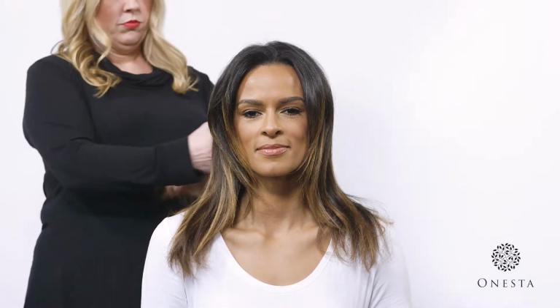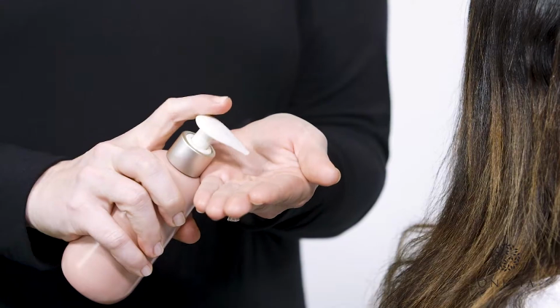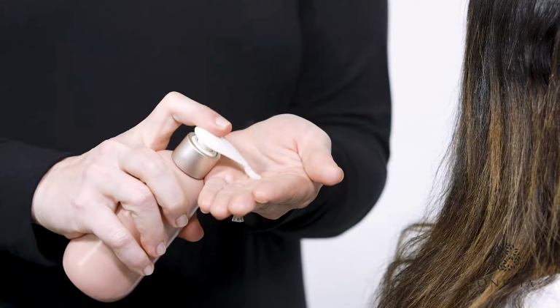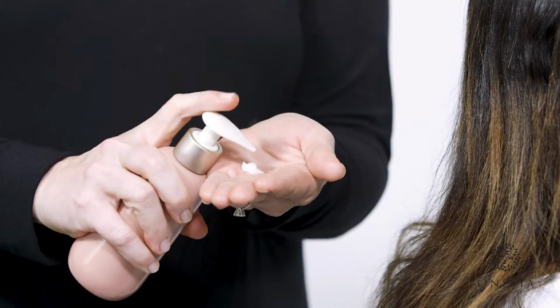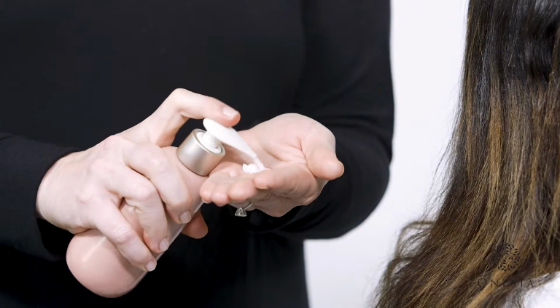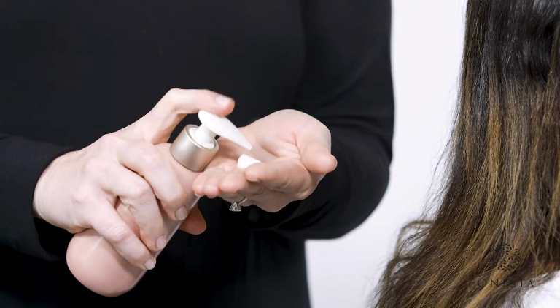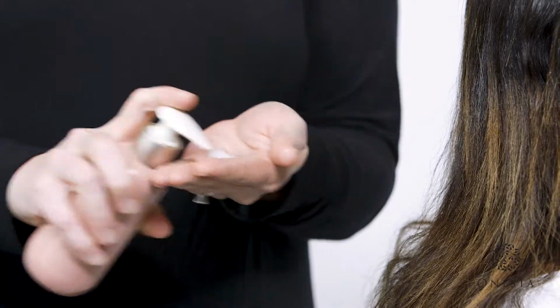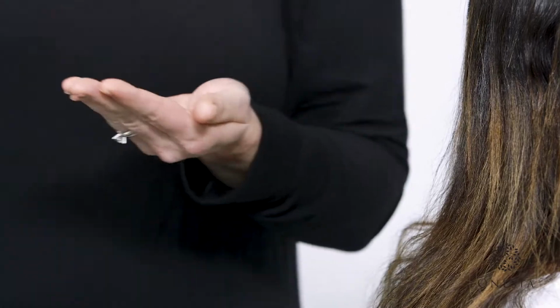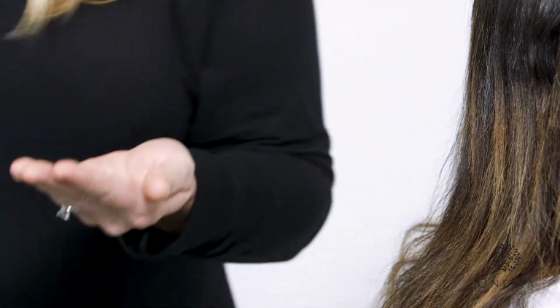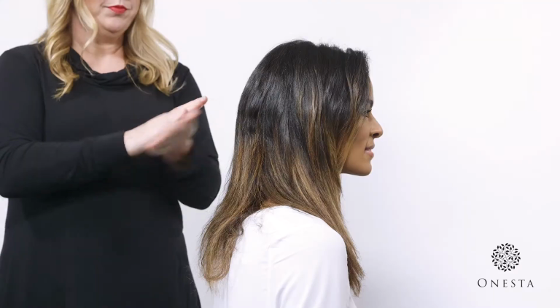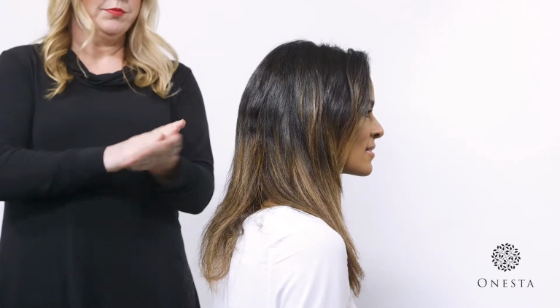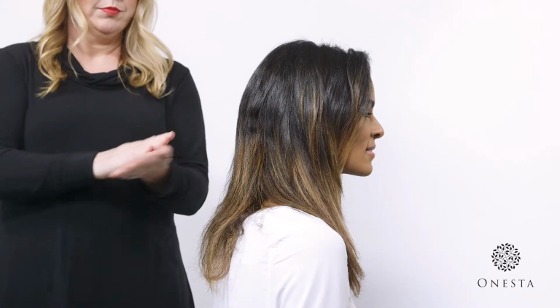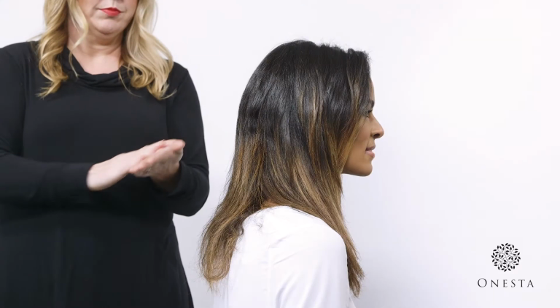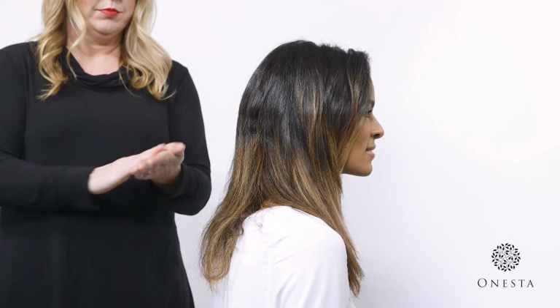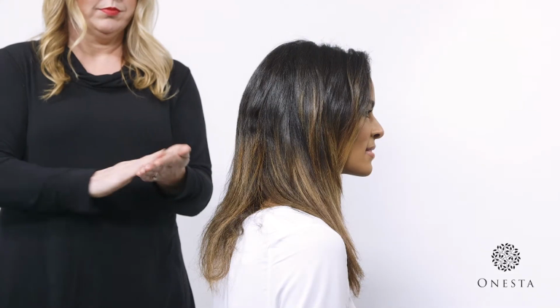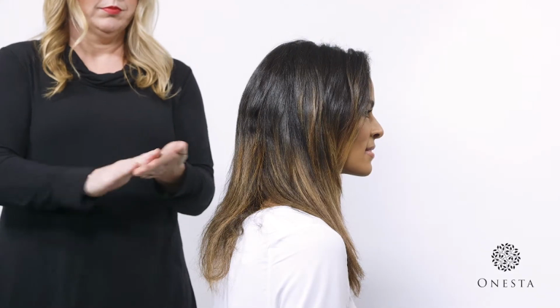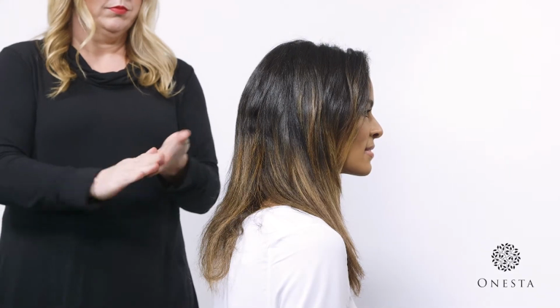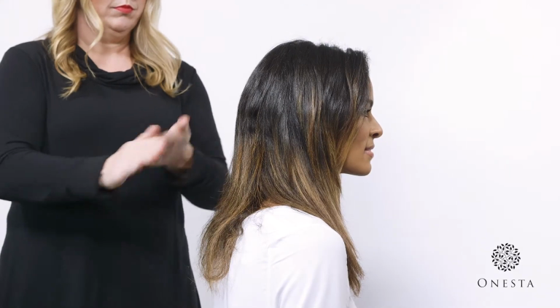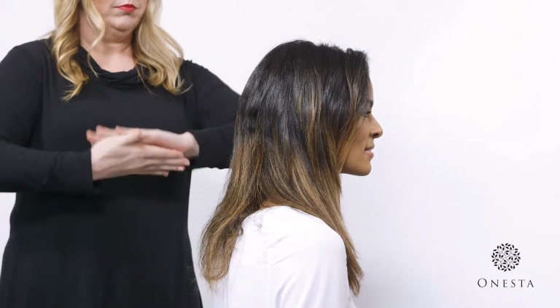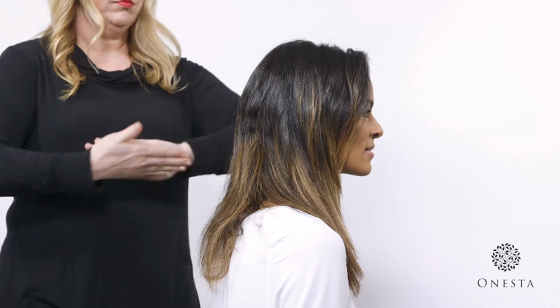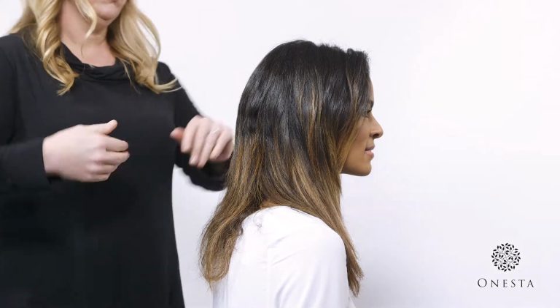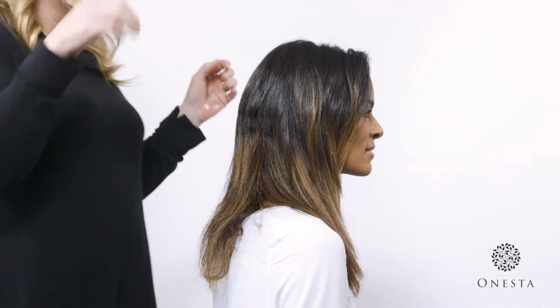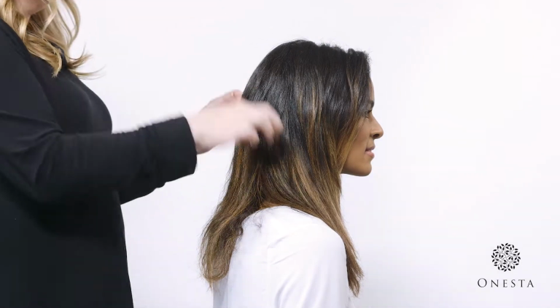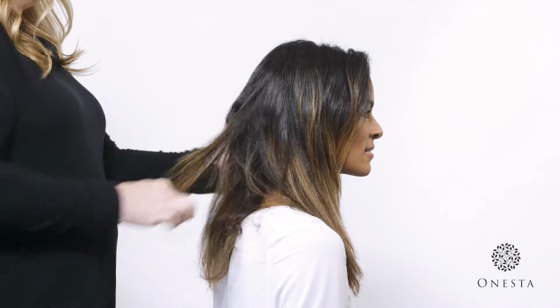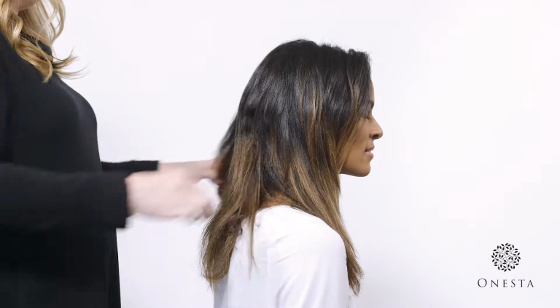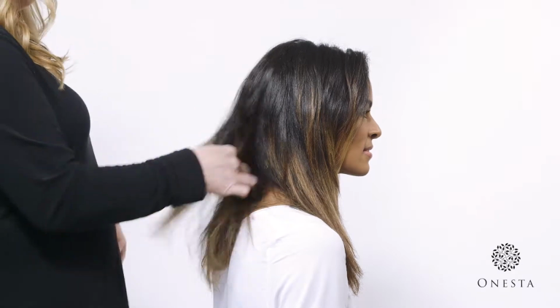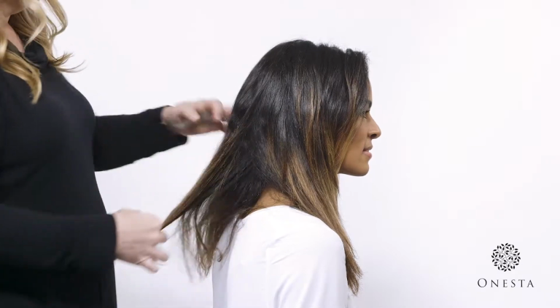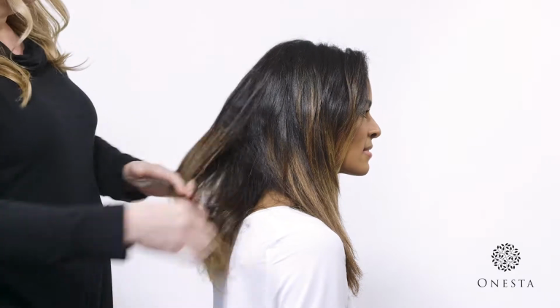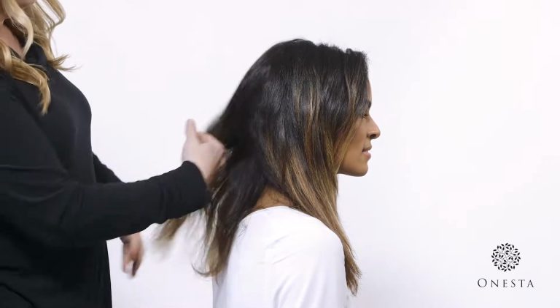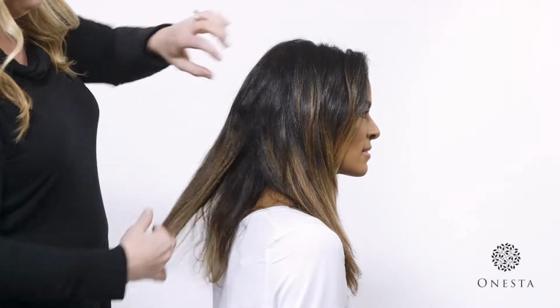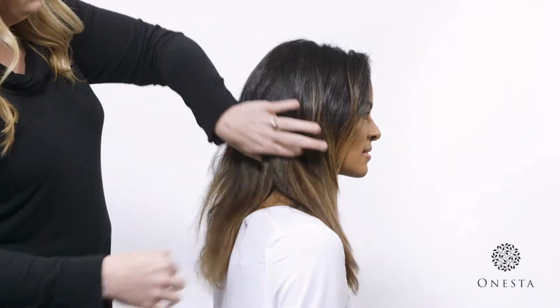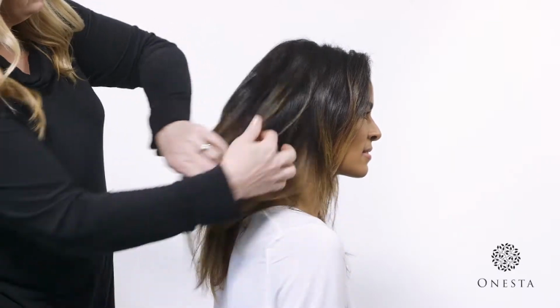Dispense the desired amount of product into palm and emulsify. Jada's hair is thick and needs about a nickel size, but start with a pea size if you have finer hair.